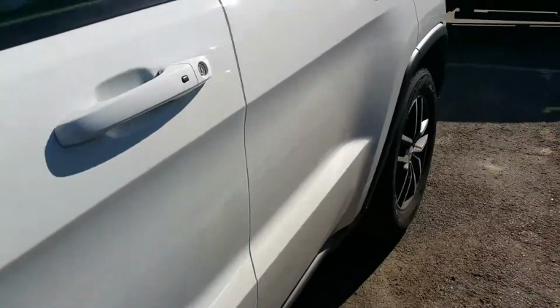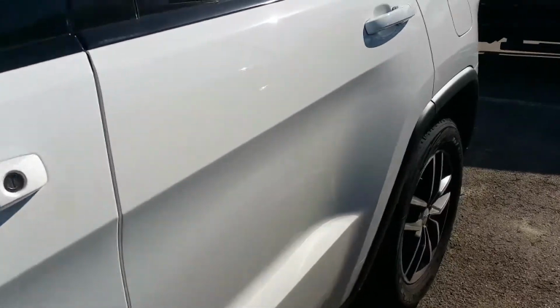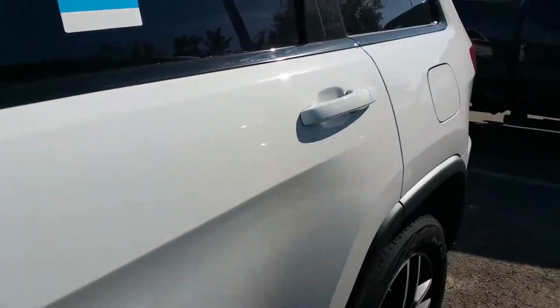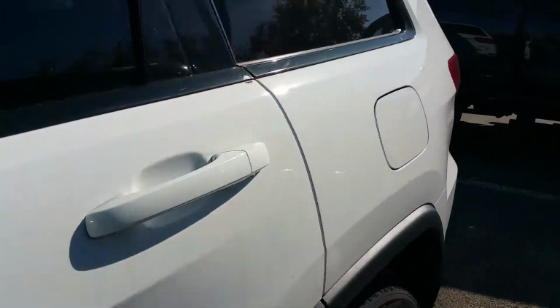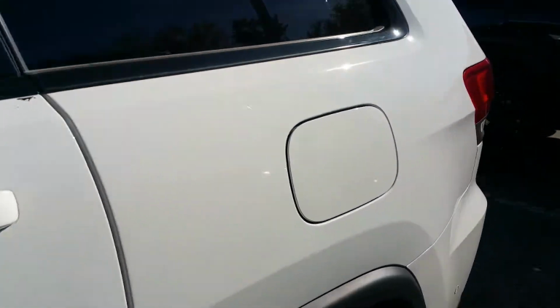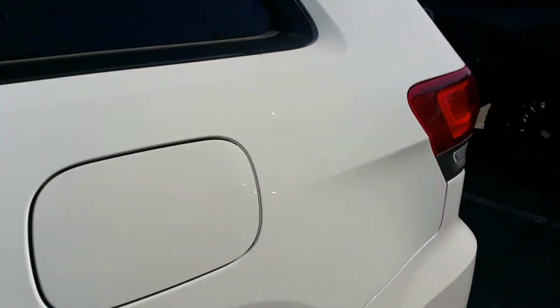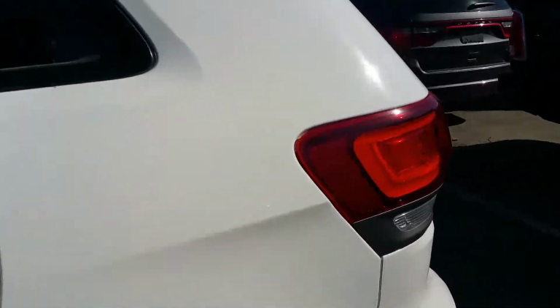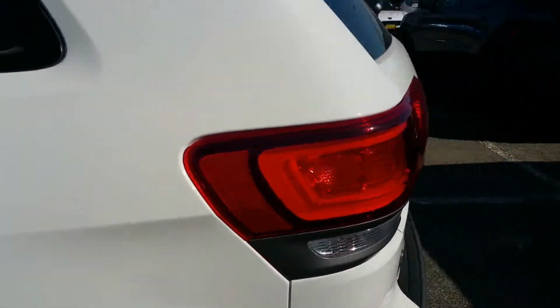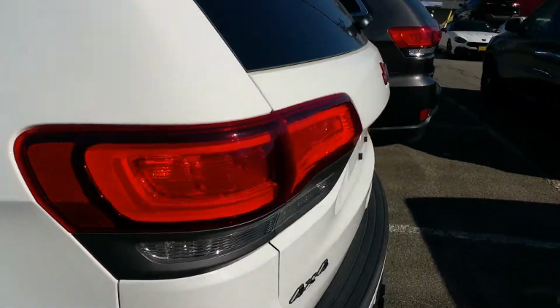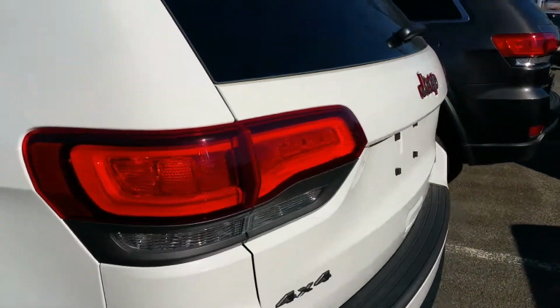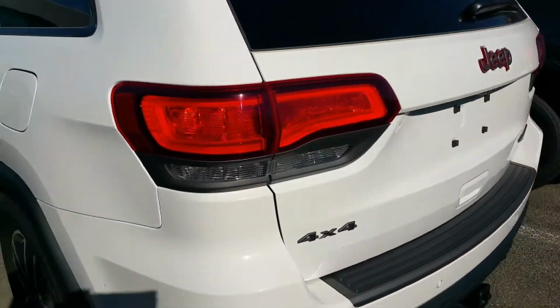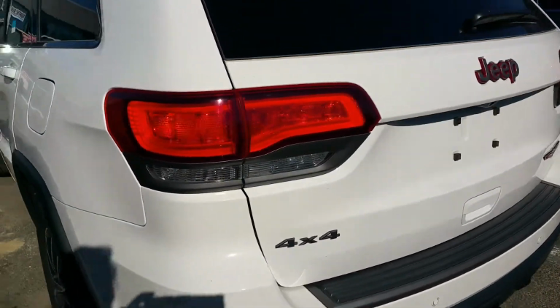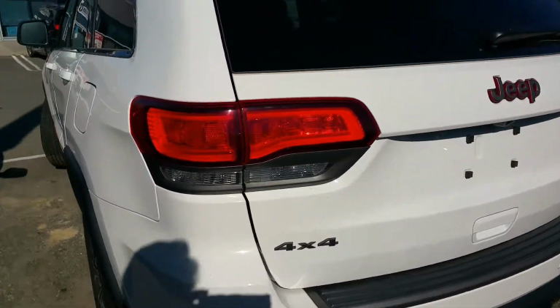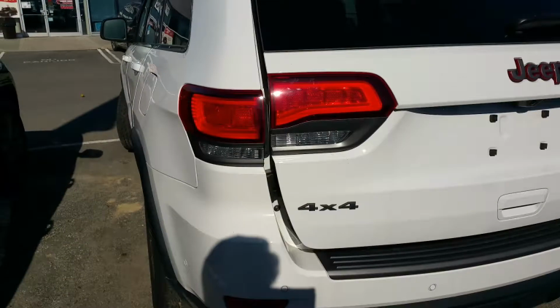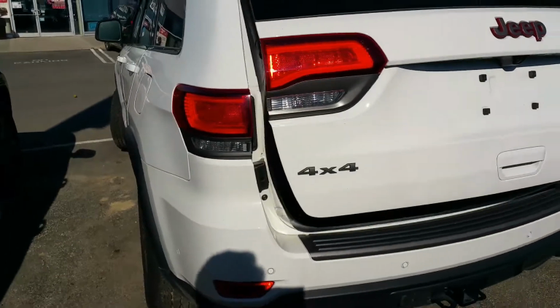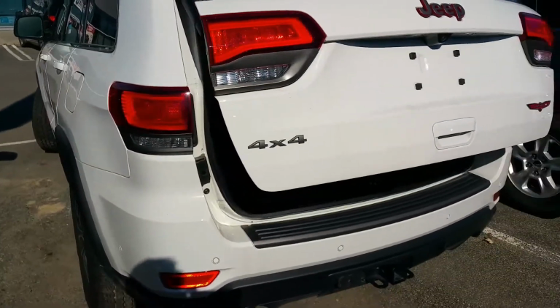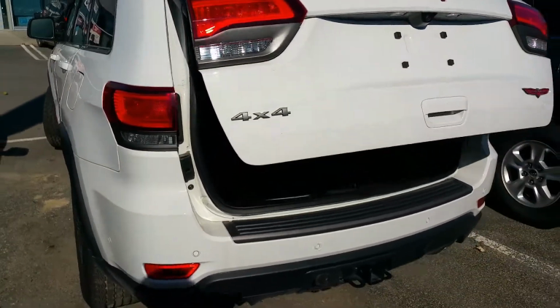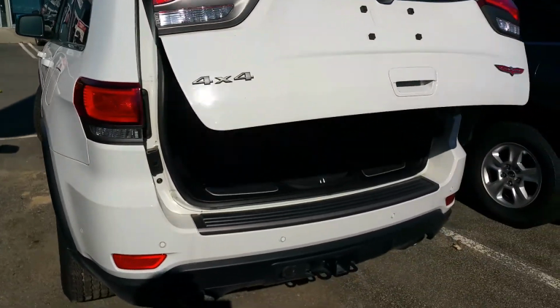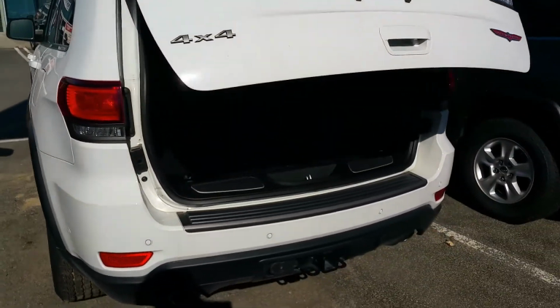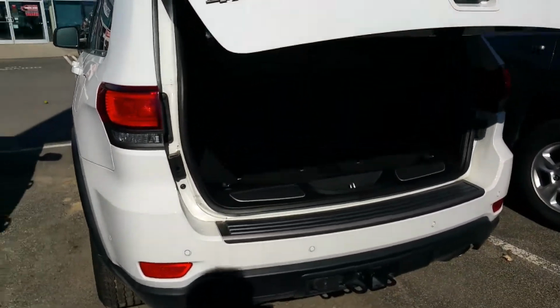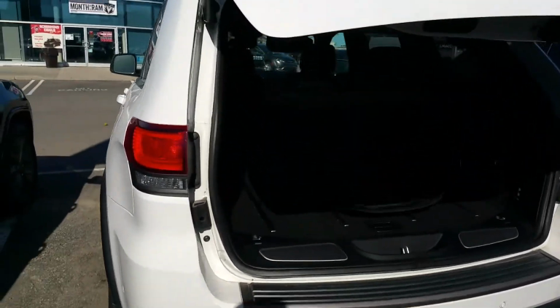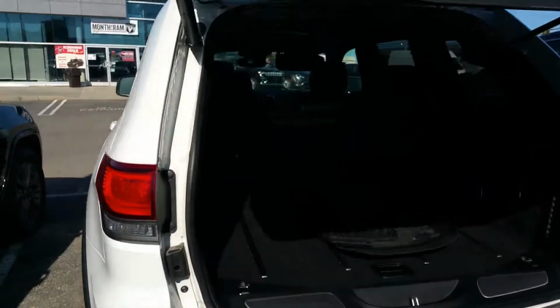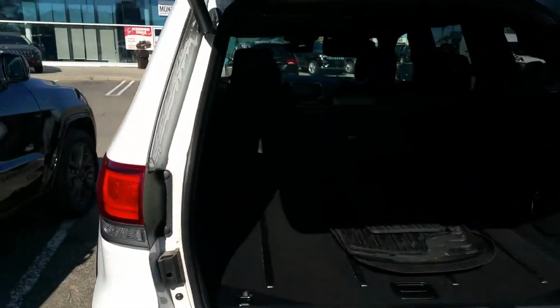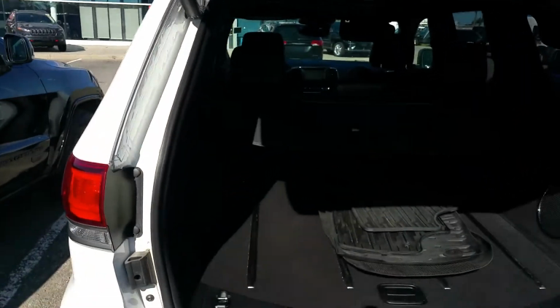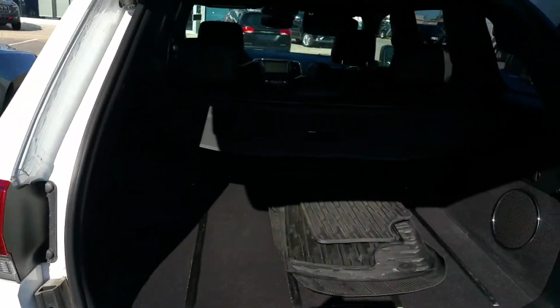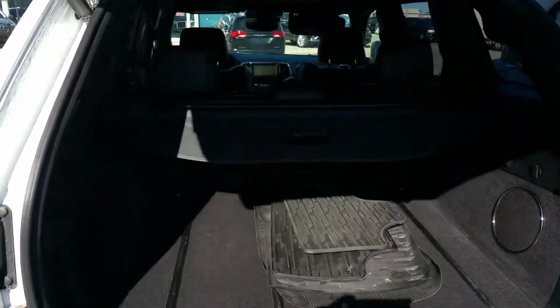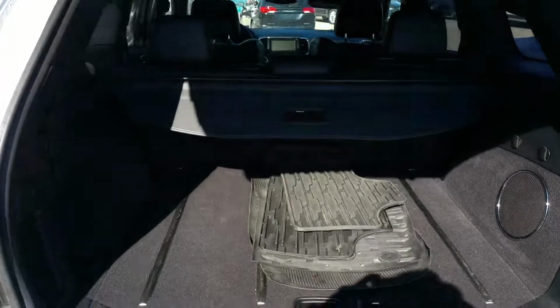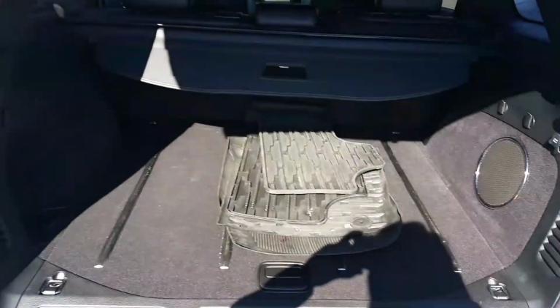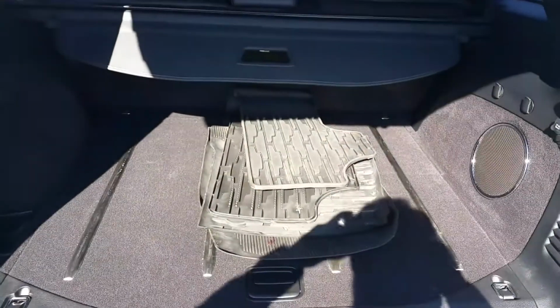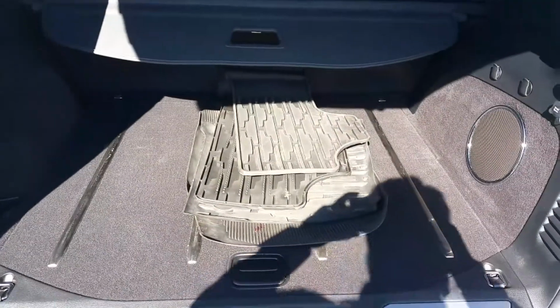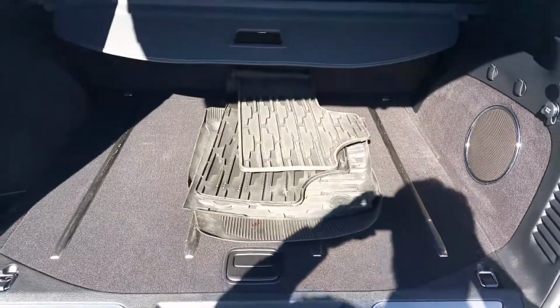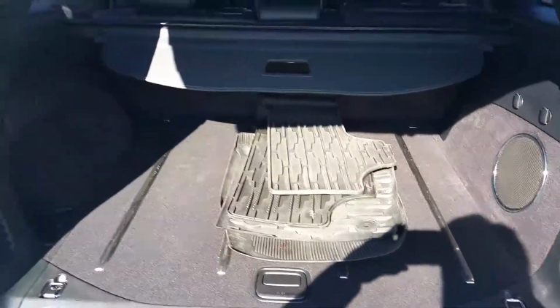I want to take you through here just to the back. You're gonna see the power liftgate, full tow complement as well. This one will tow 7,300 pounds — it has the Hemi. You'll also notice it comes with the all-season mats.